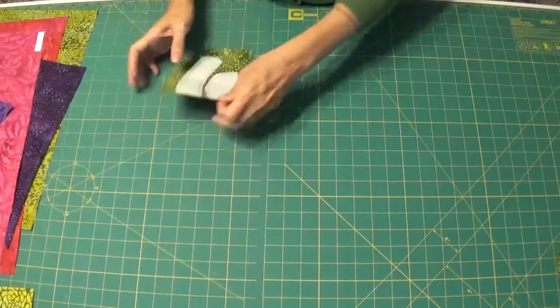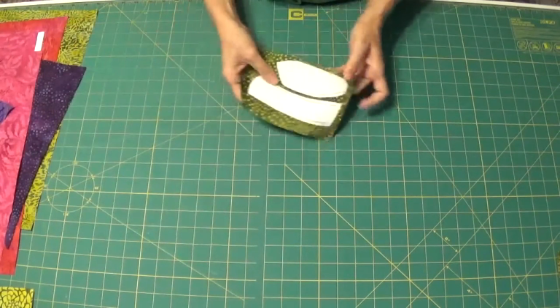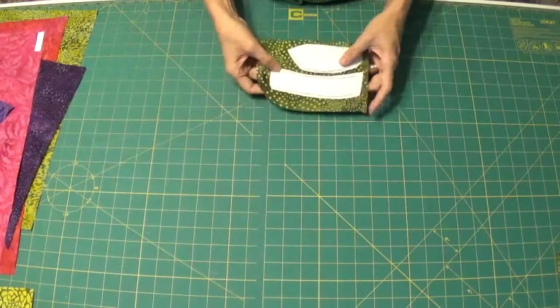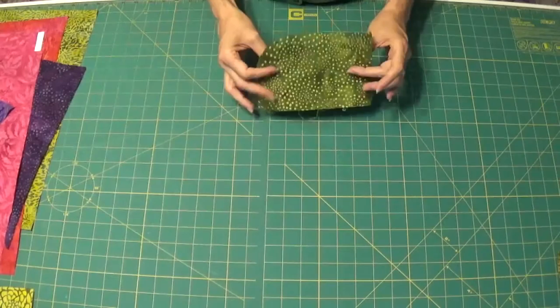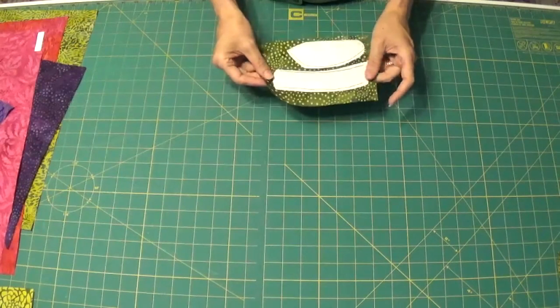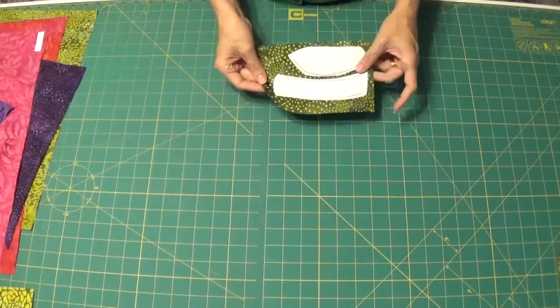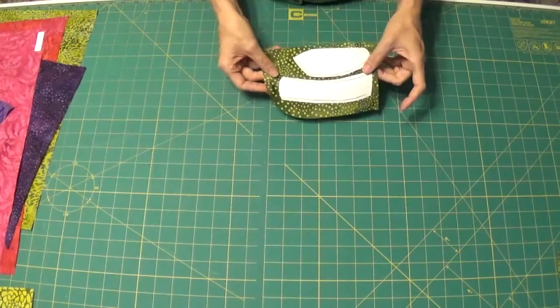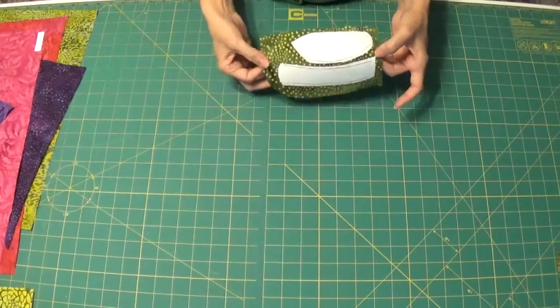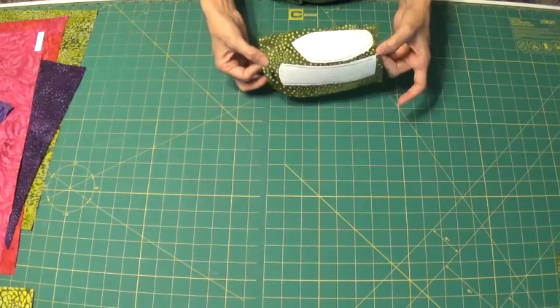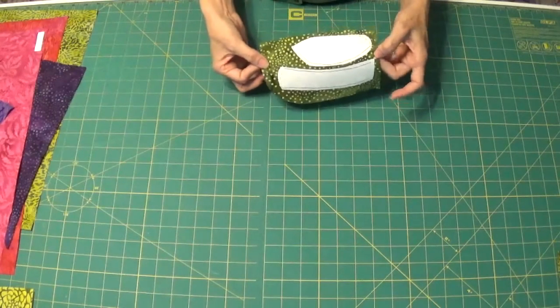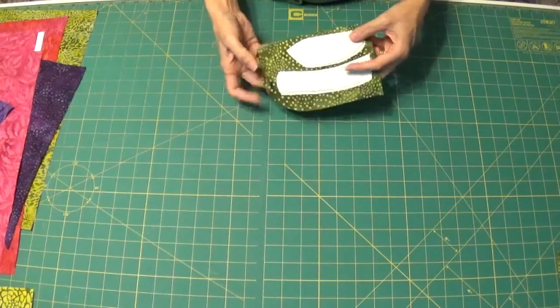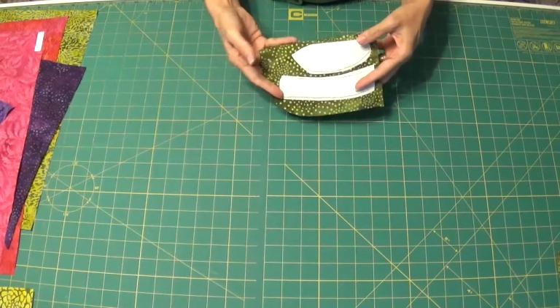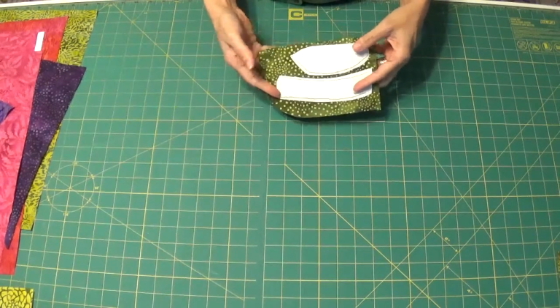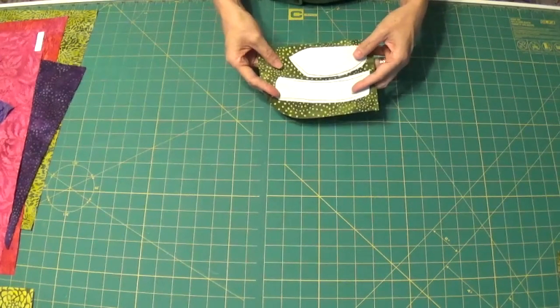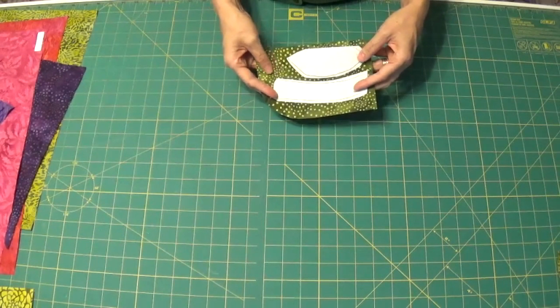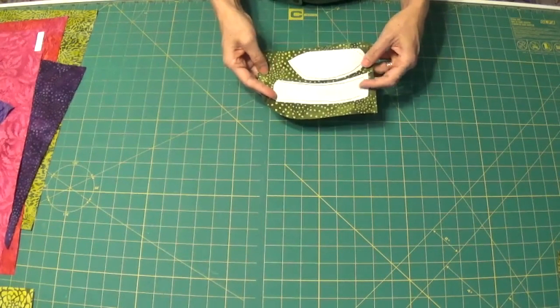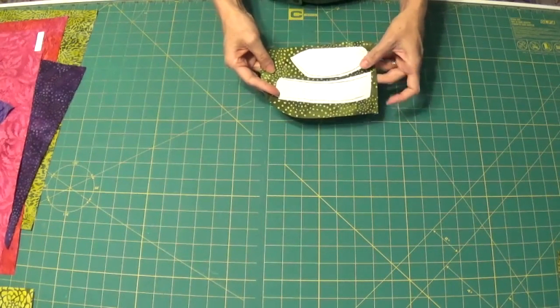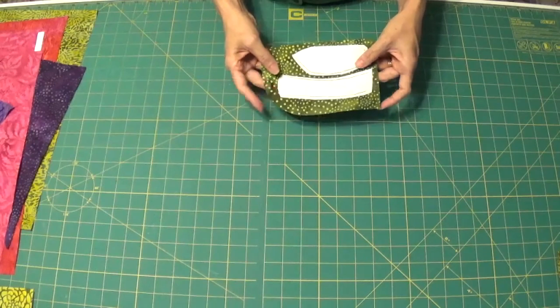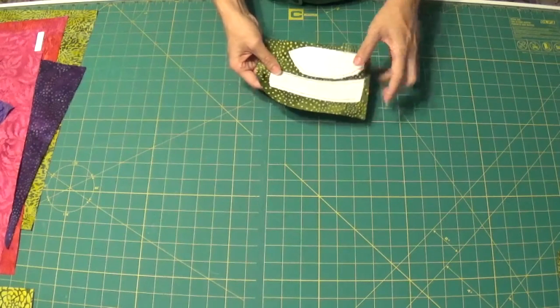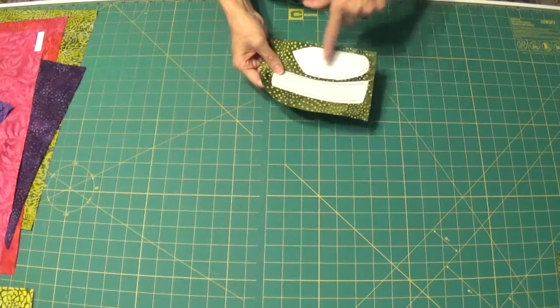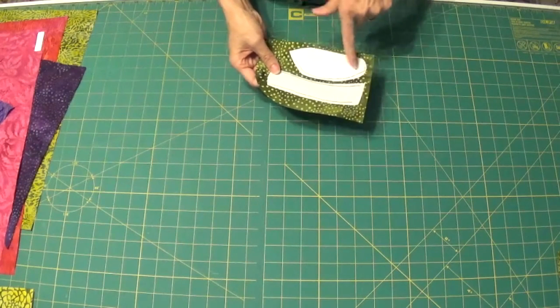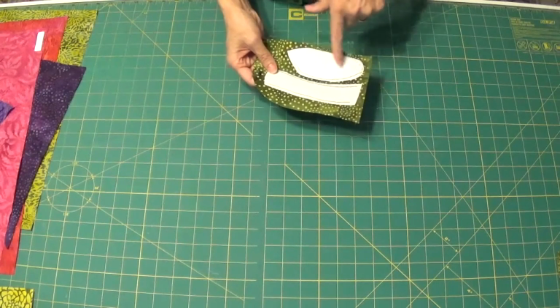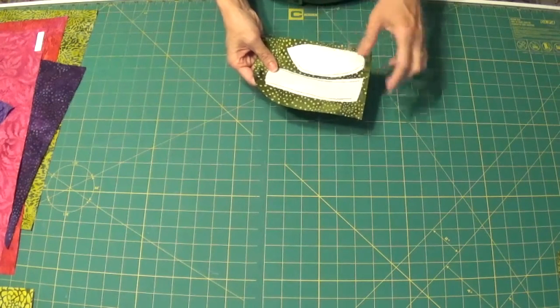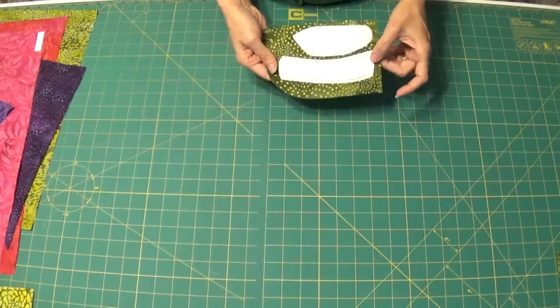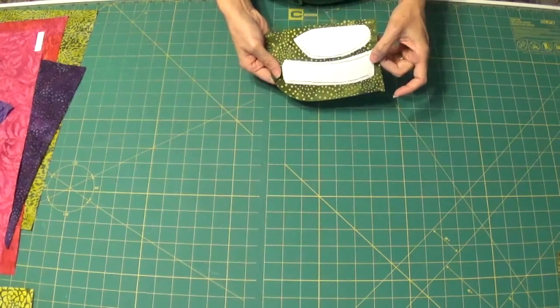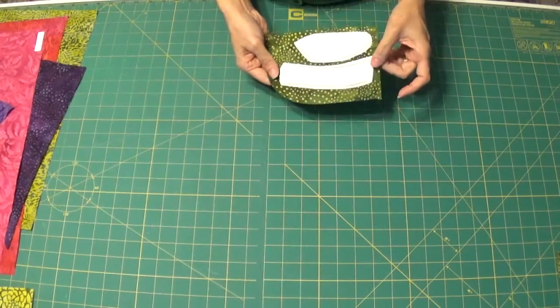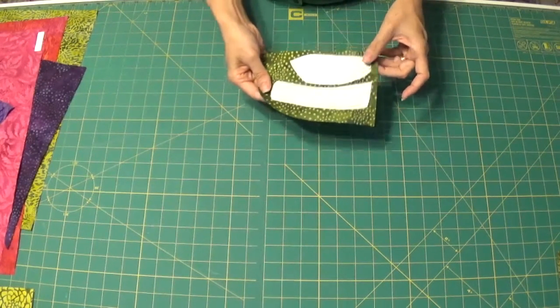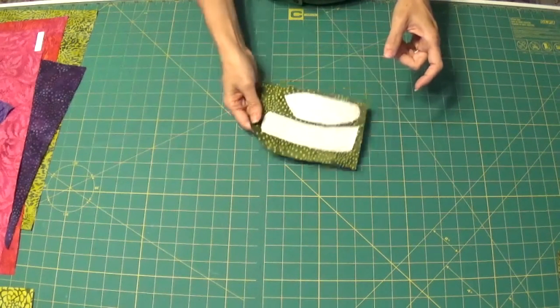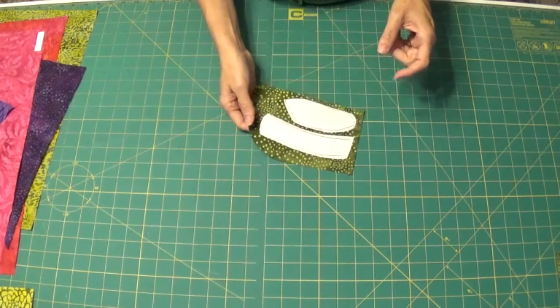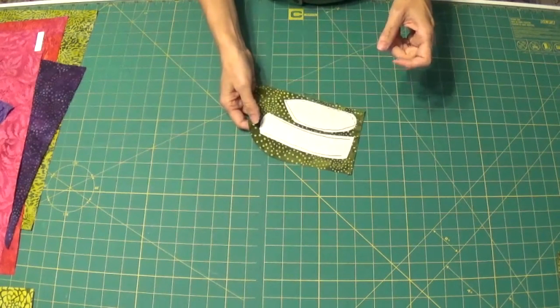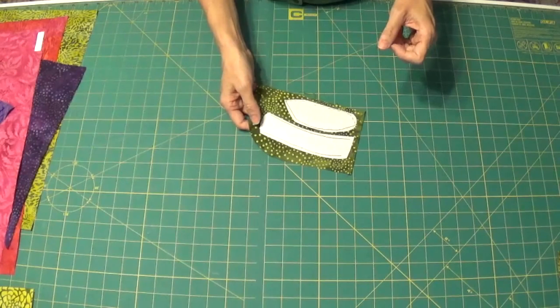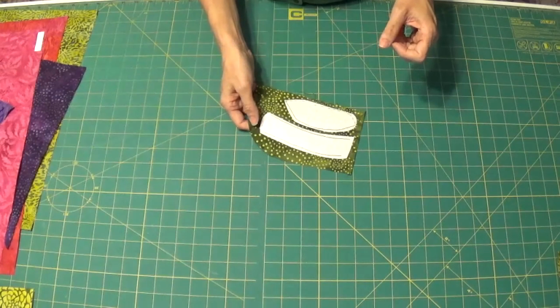And then the last little piece left over from block number 1 is the stem and the base of the flower. And that's it — so we're going to get this block assembled.